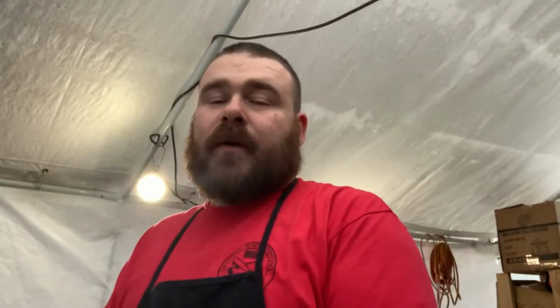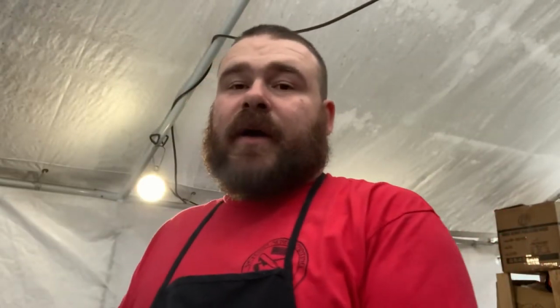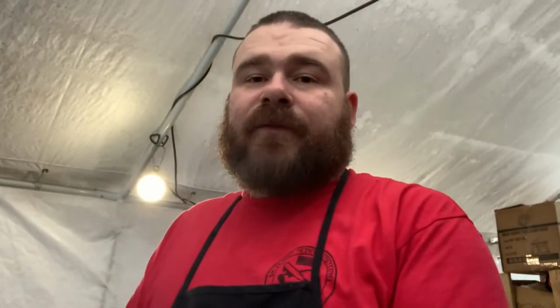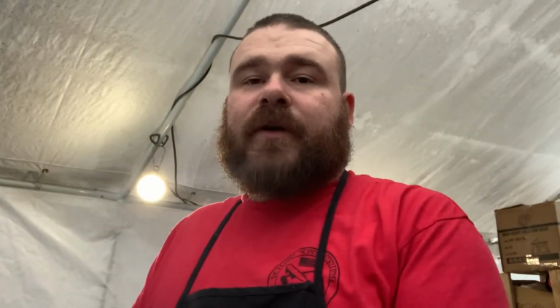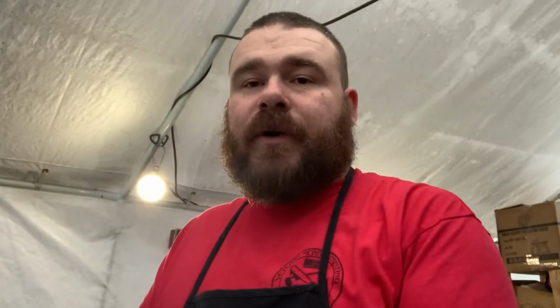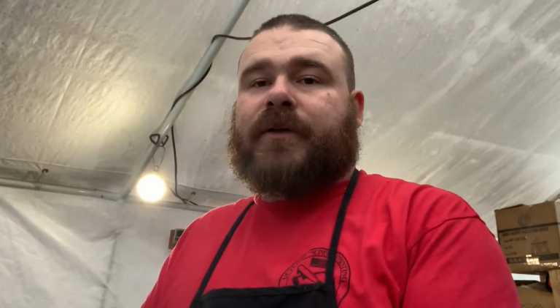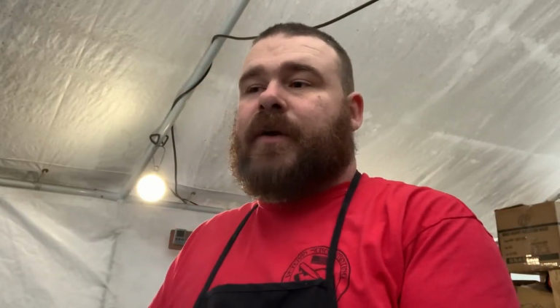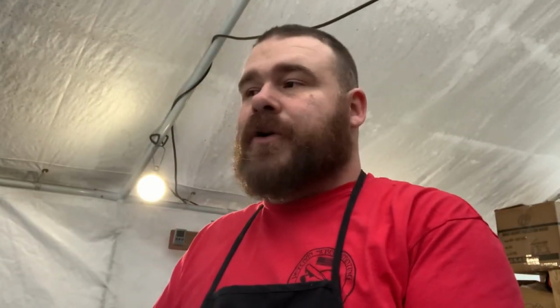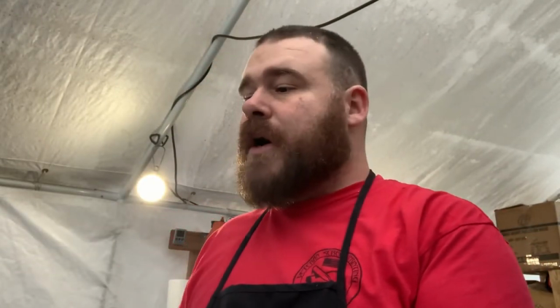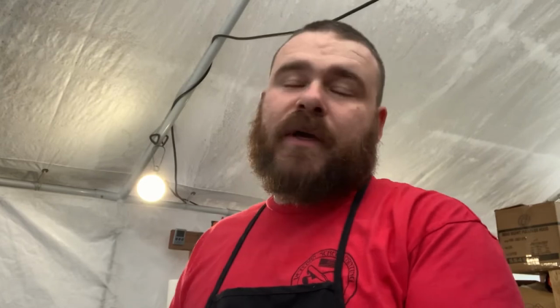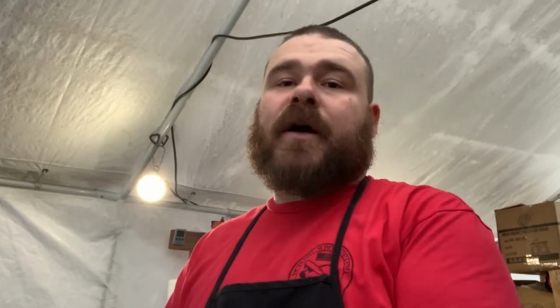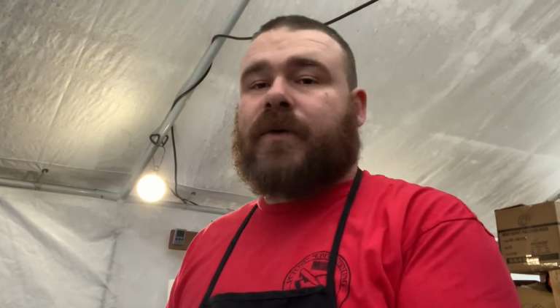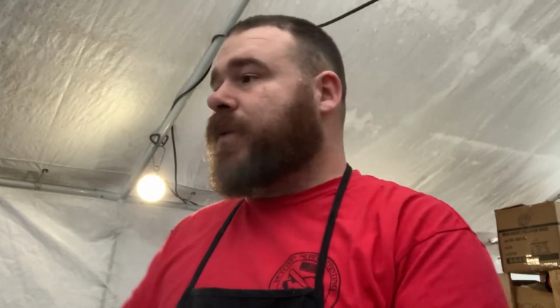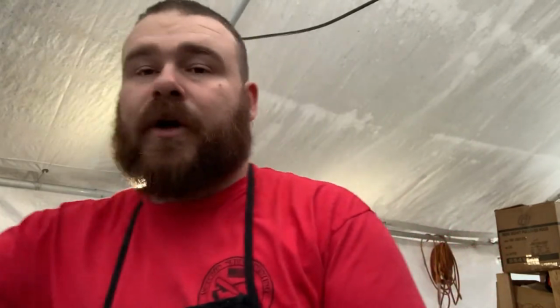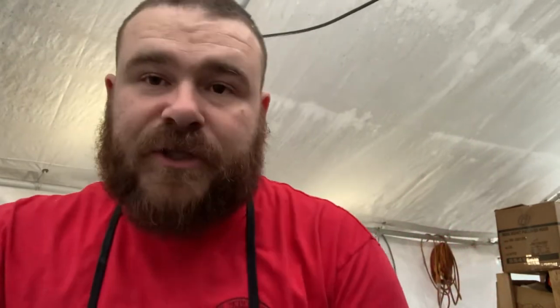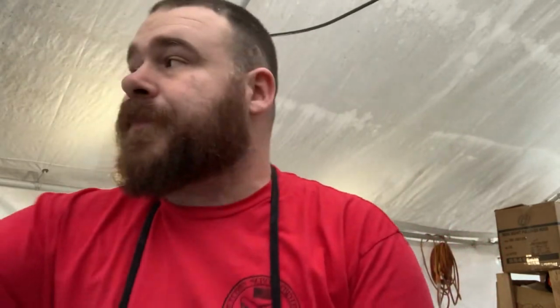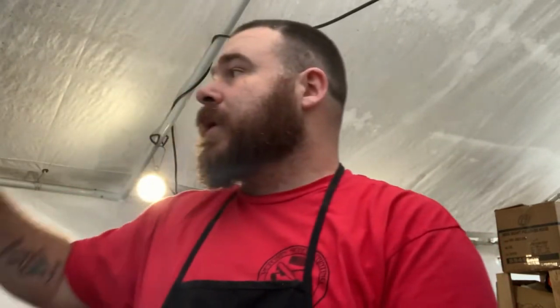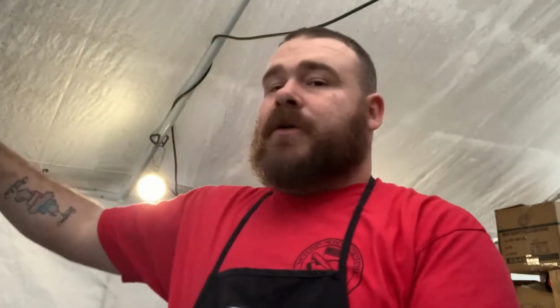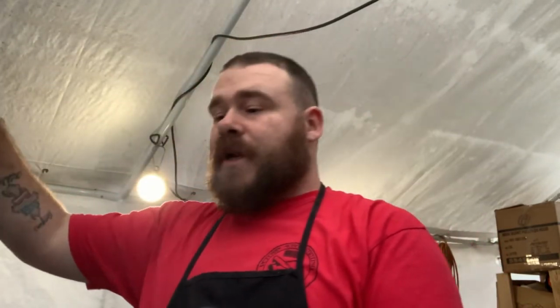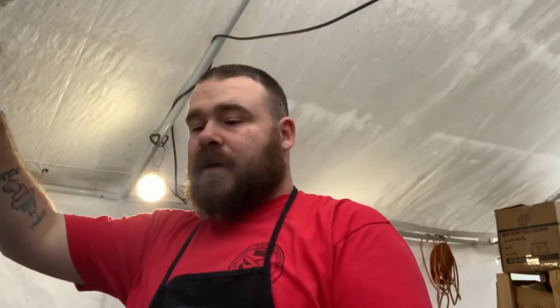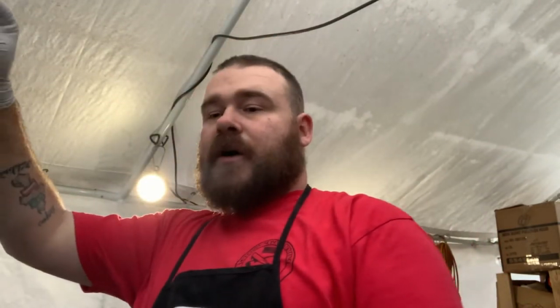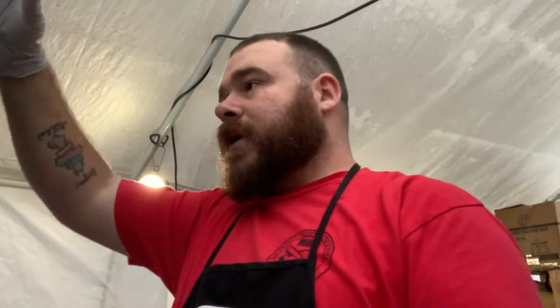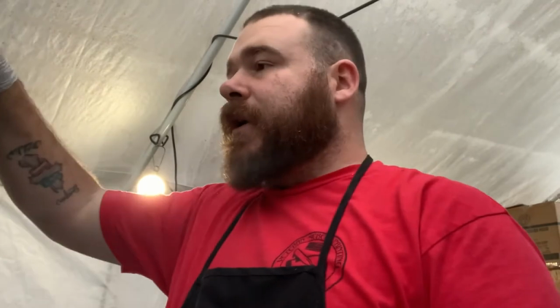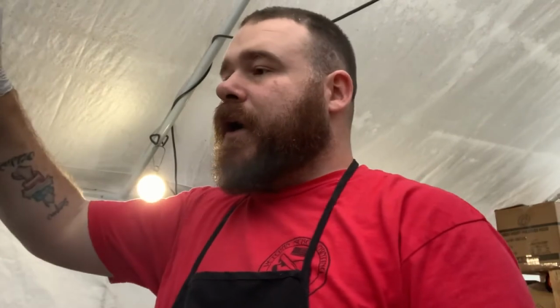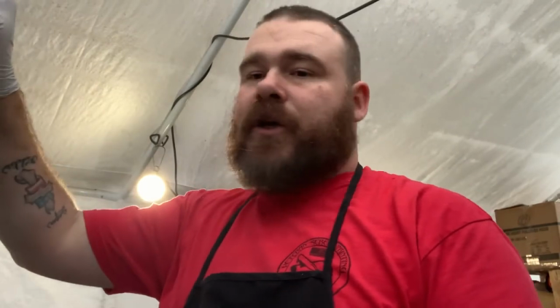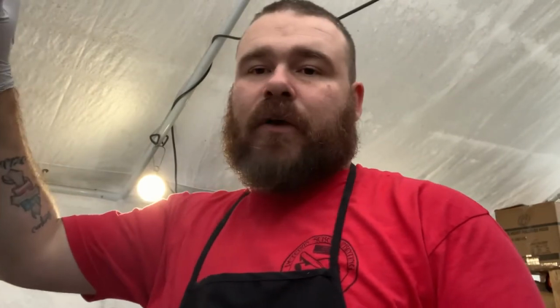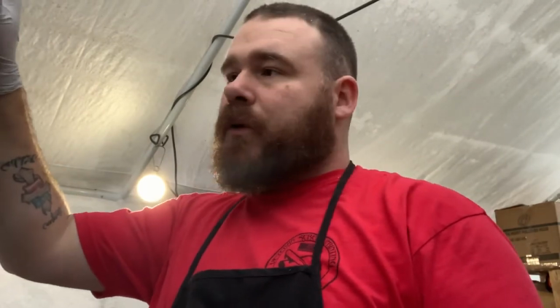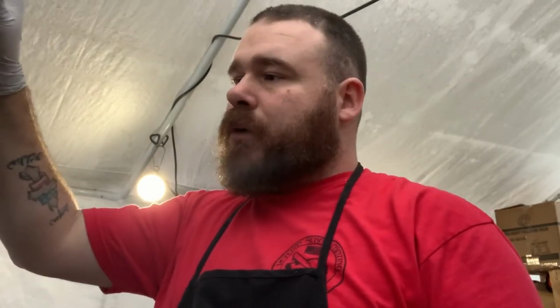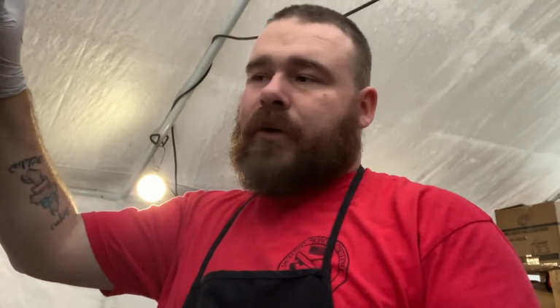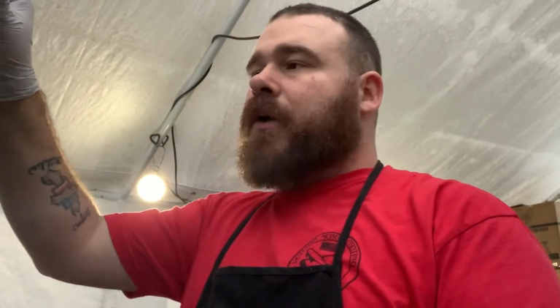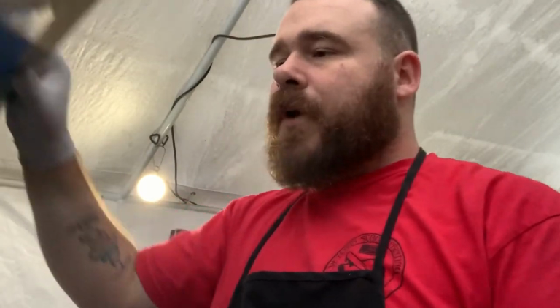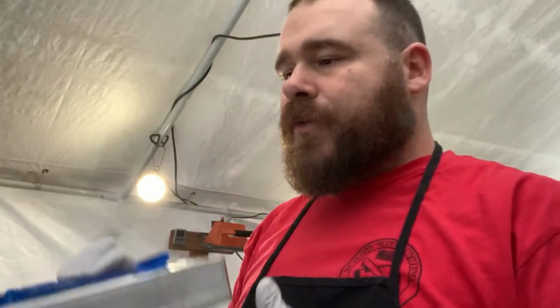Hey guys, Ken from Veteran Screen Printing. Today we're going to show you how we clean our screen once we're done with the job. So today we're cleaning a yellow gold, or golden yellow, off the screen.